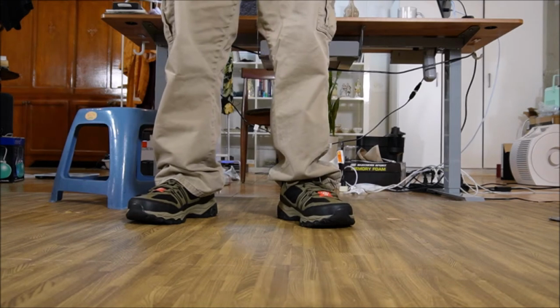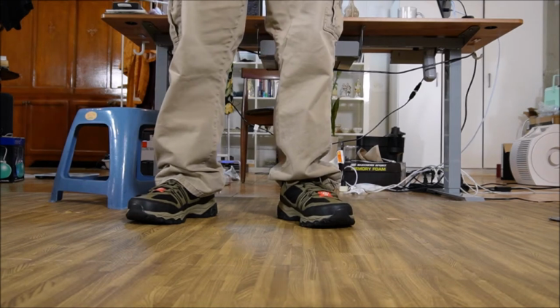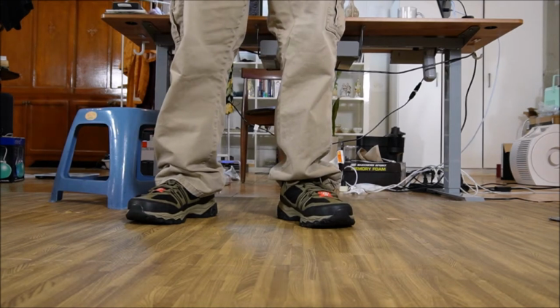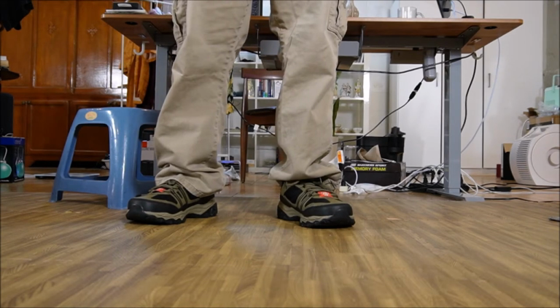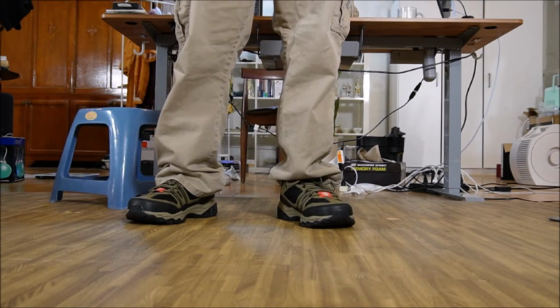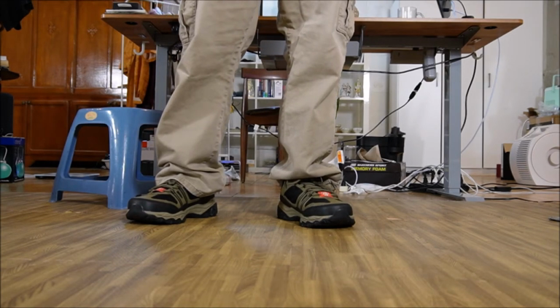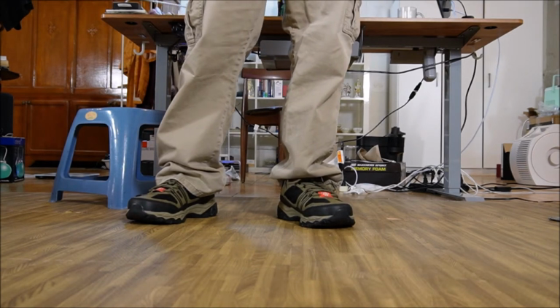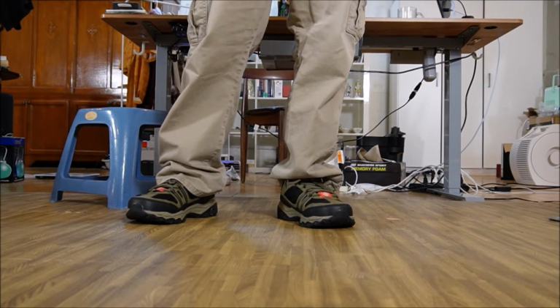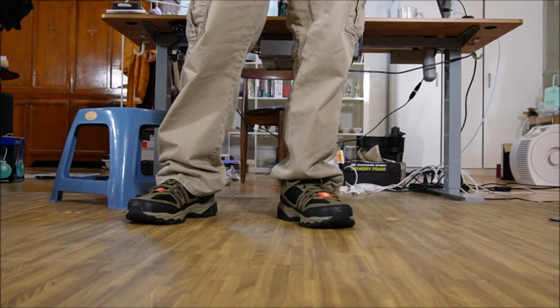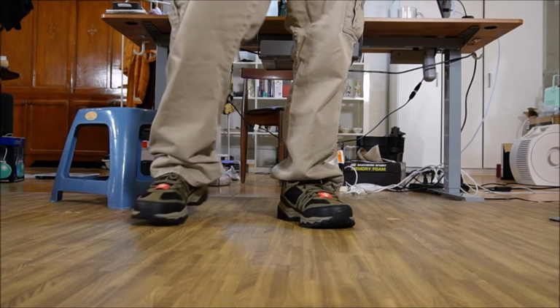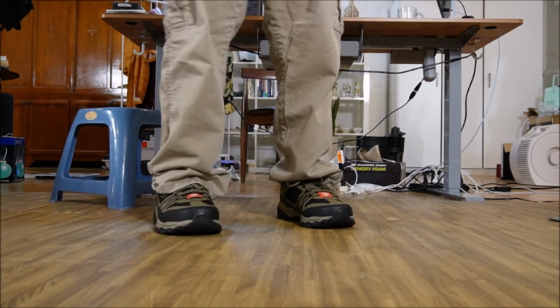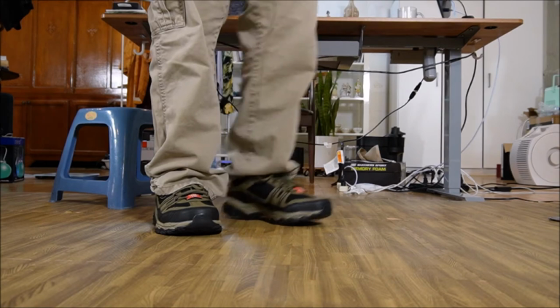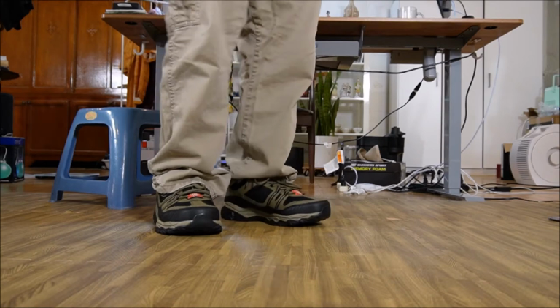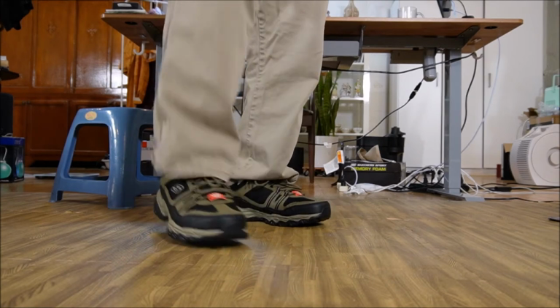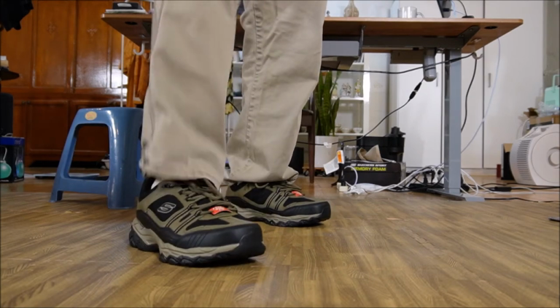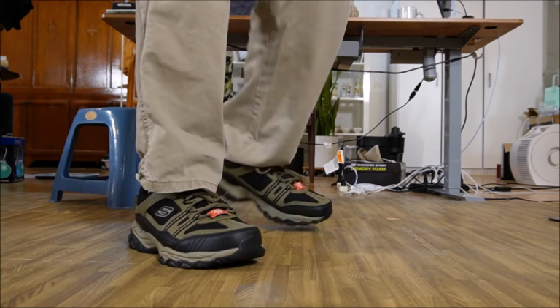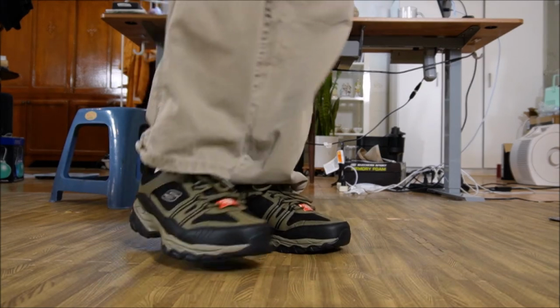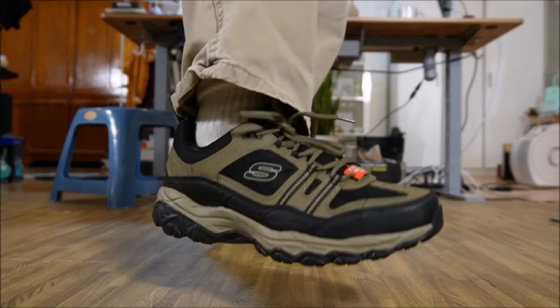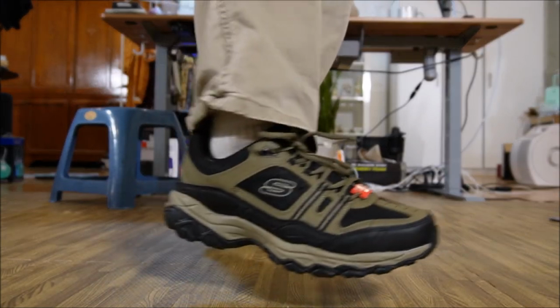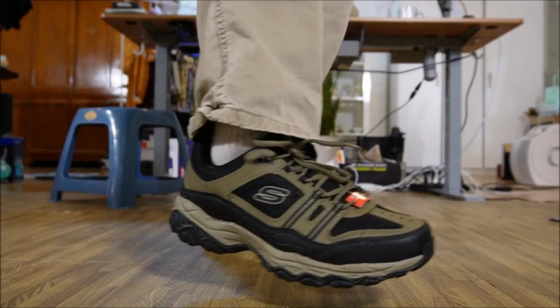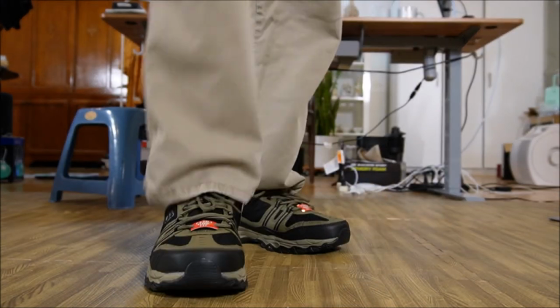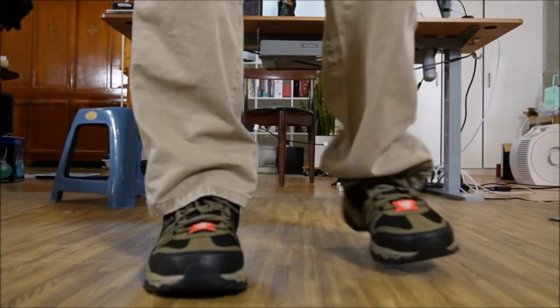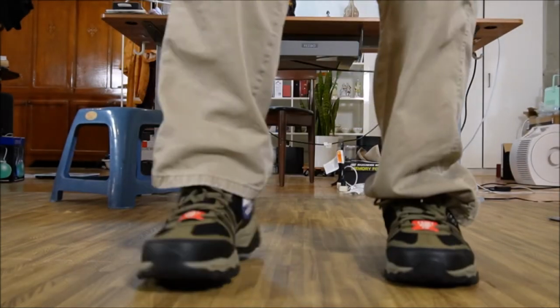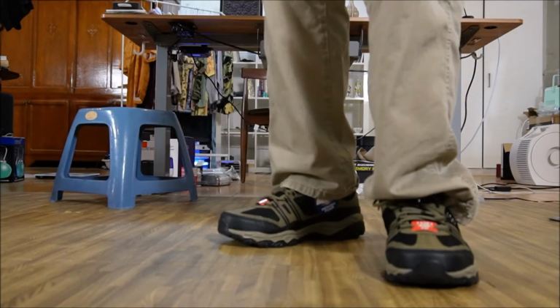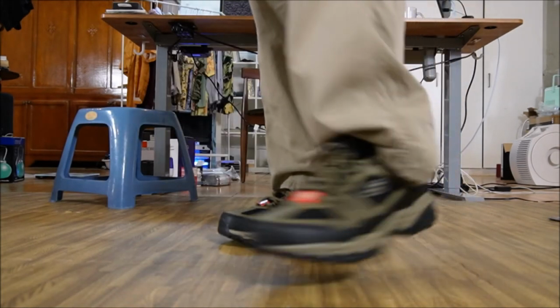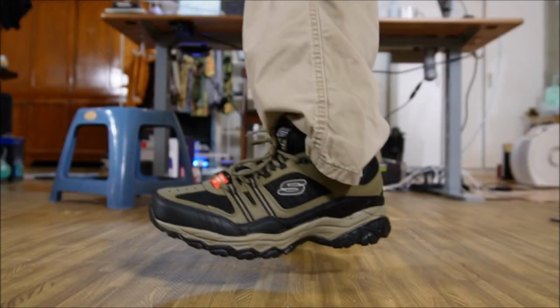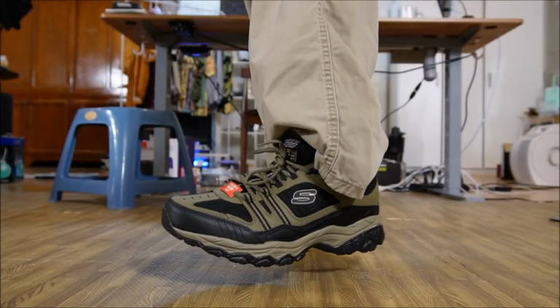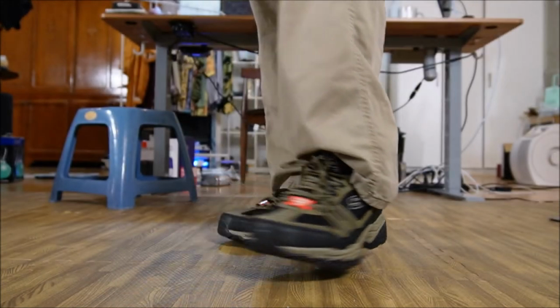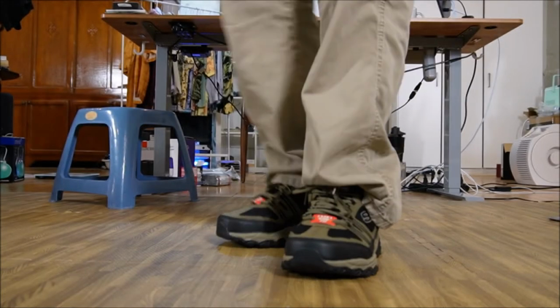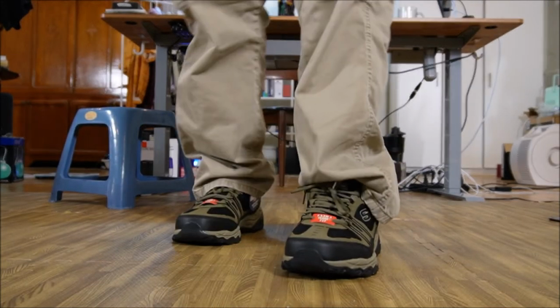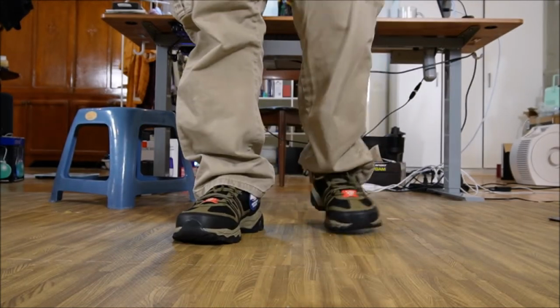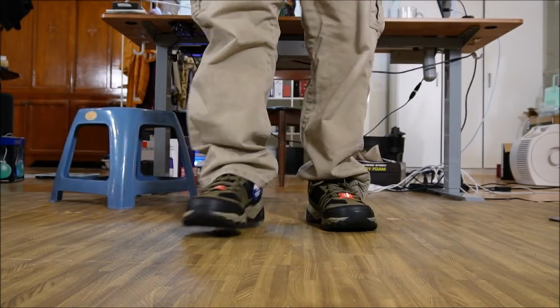They fit my feet good. They fit the wide of my feet really, really good — really, really excellent. And I think they look really good too. They're made really, really well. I think these are a definite winner.